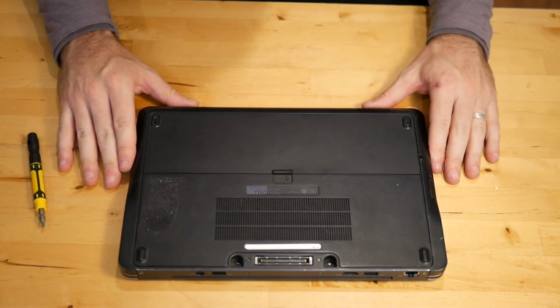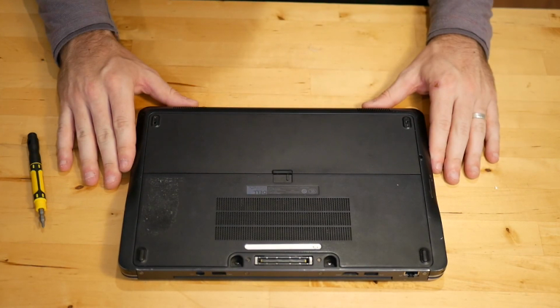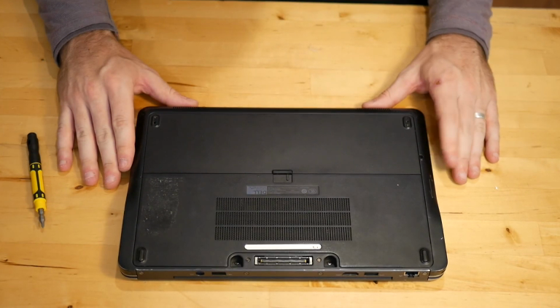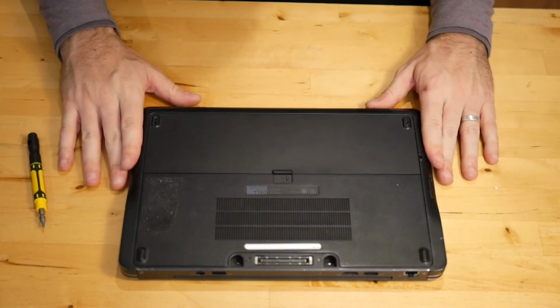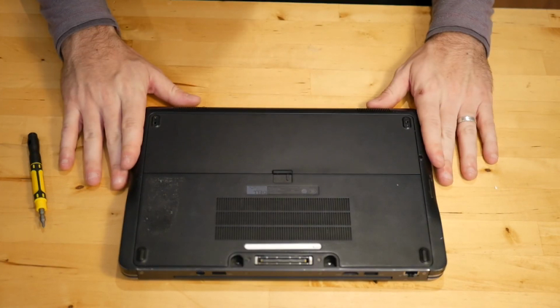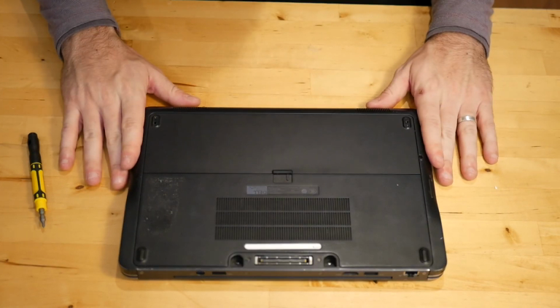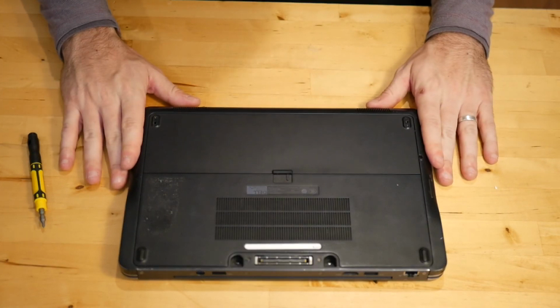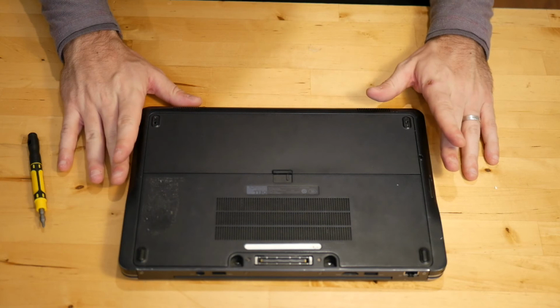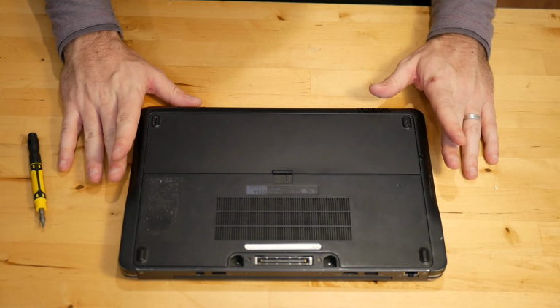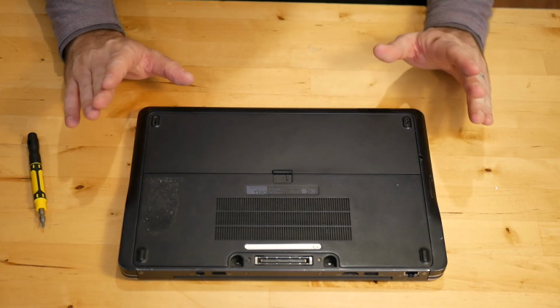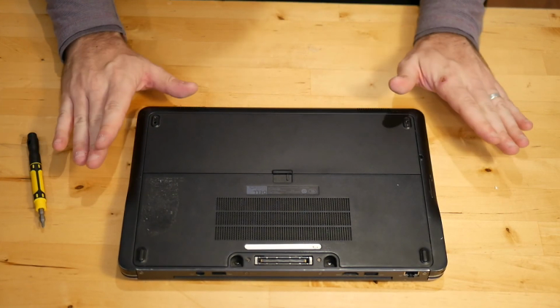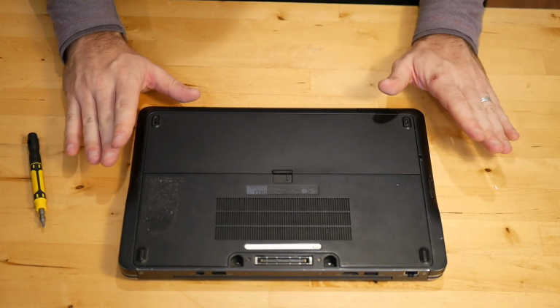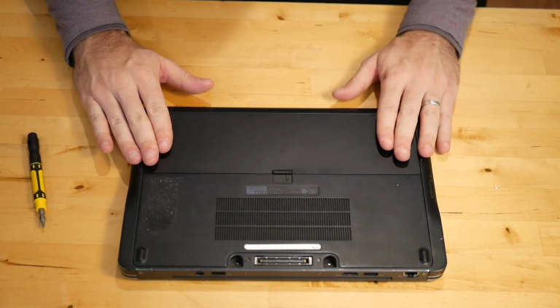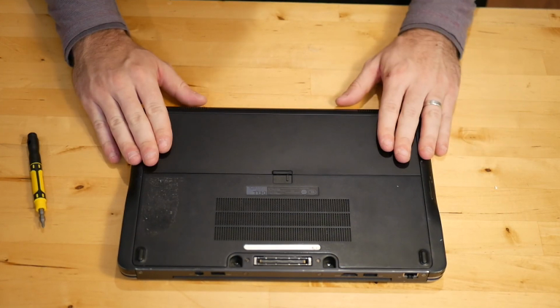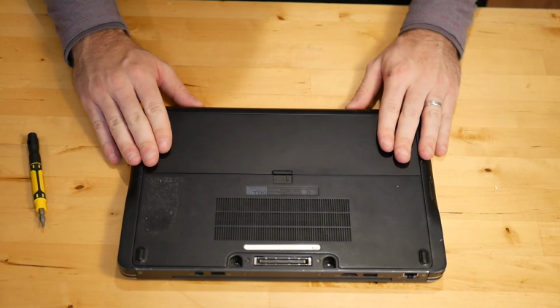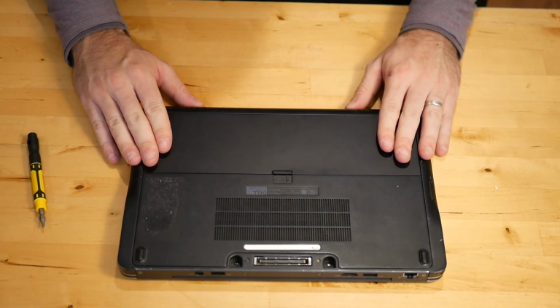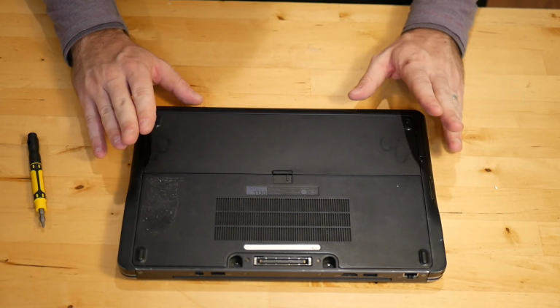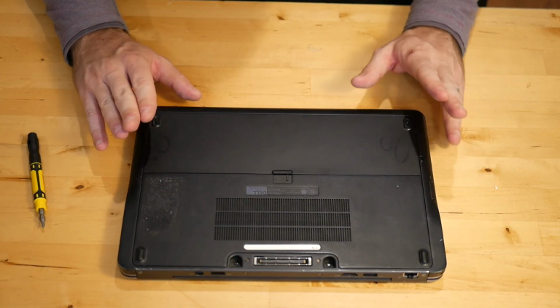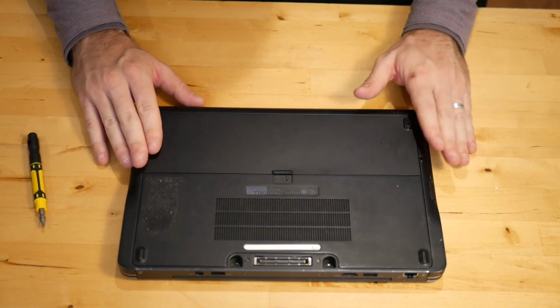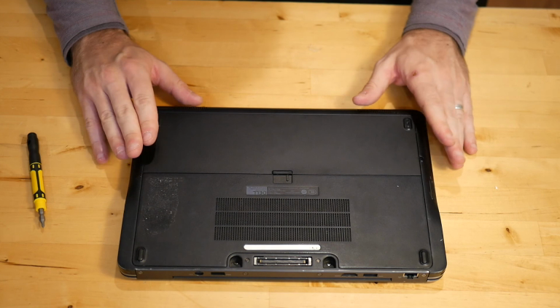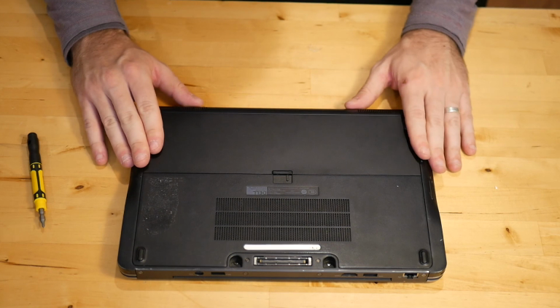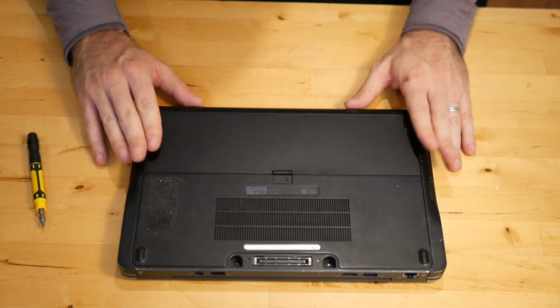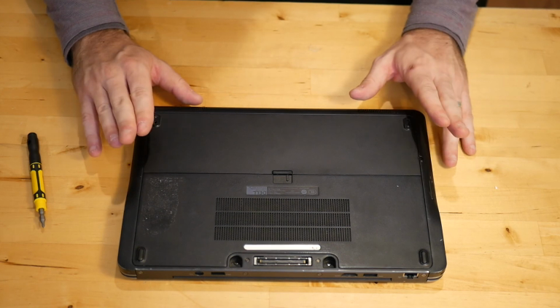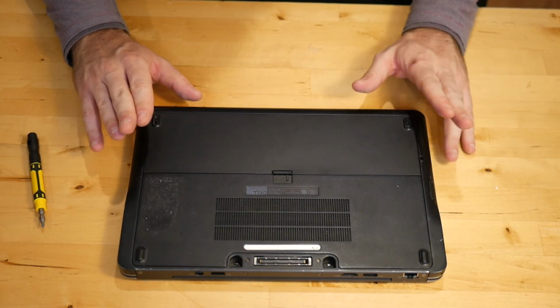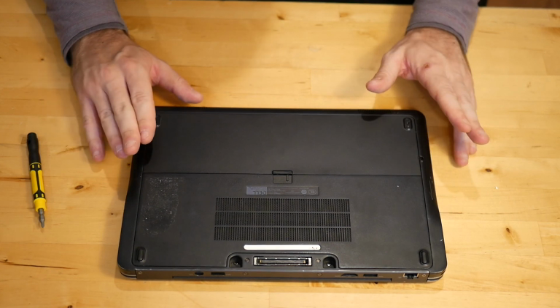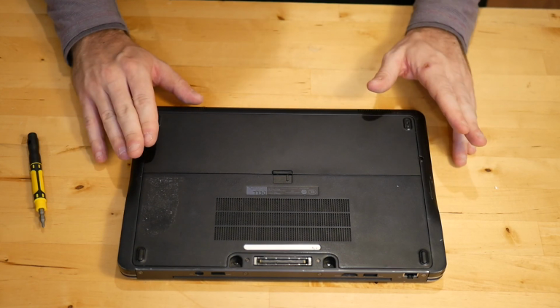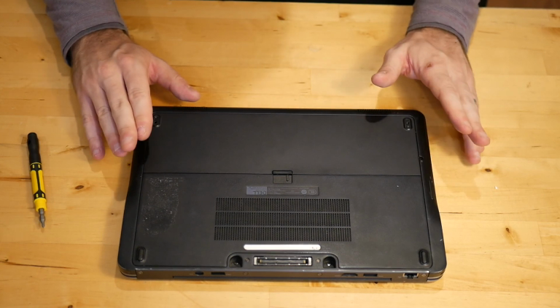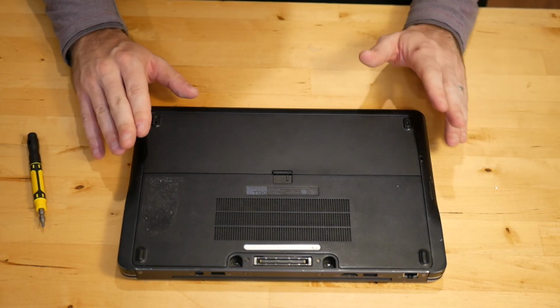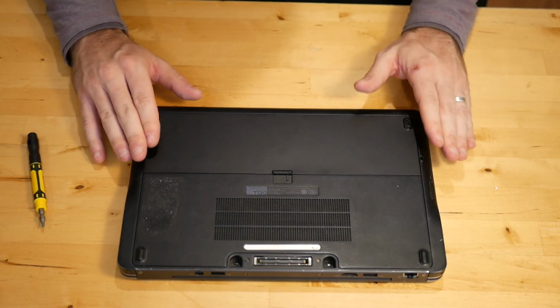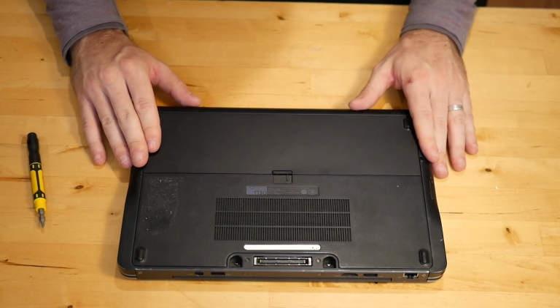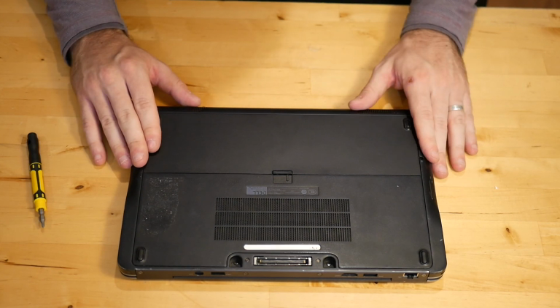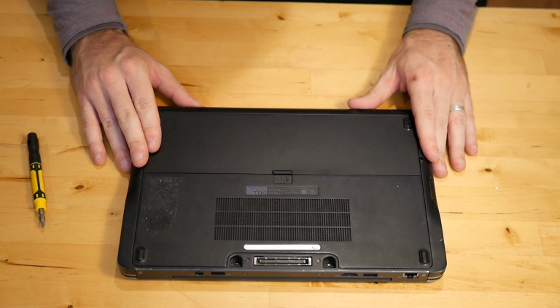Your E7240 now has been upgraded to 16 gigs of RAM. With 16 gigs of RAM, these laptops fly — so well worth the time, well worth the money. Hope you guys liked the video. If you do, please like and subscribe. Thanks for watching.